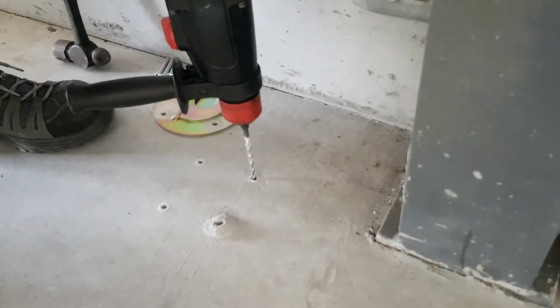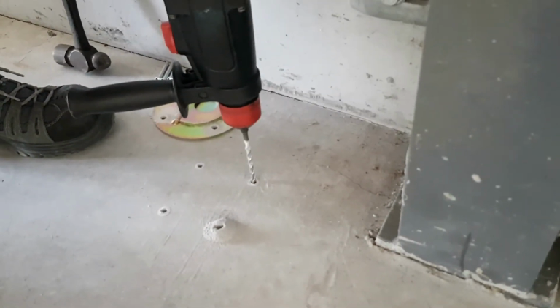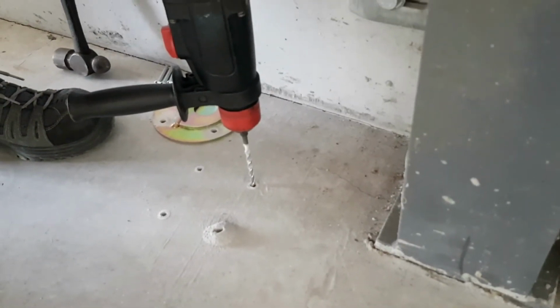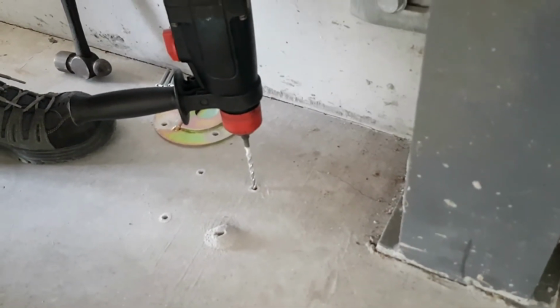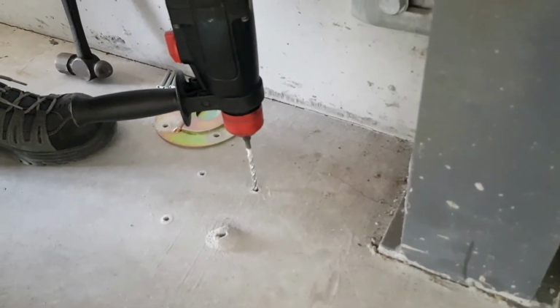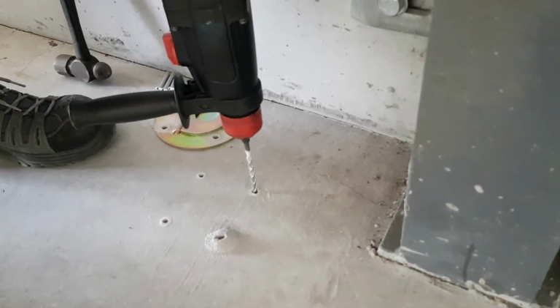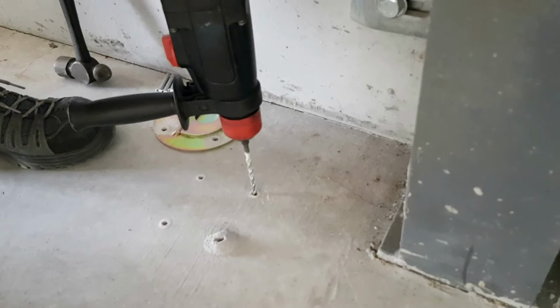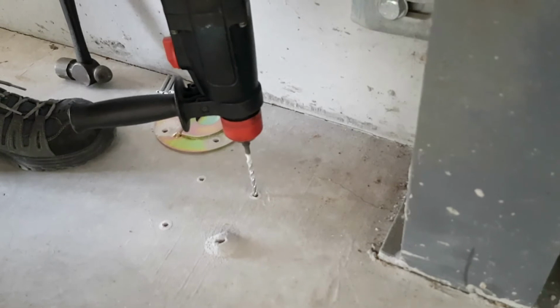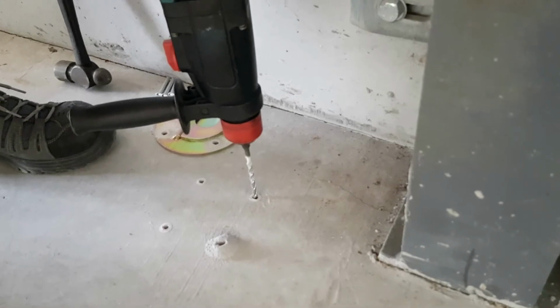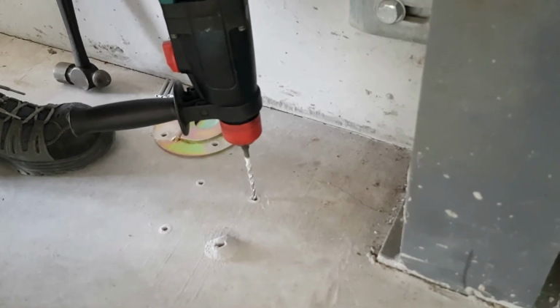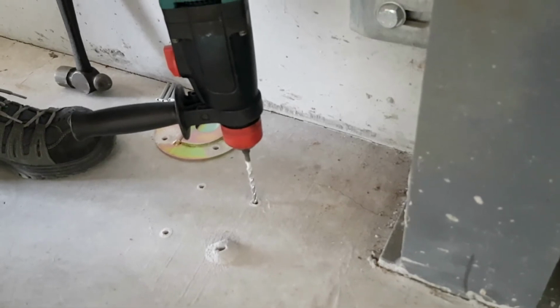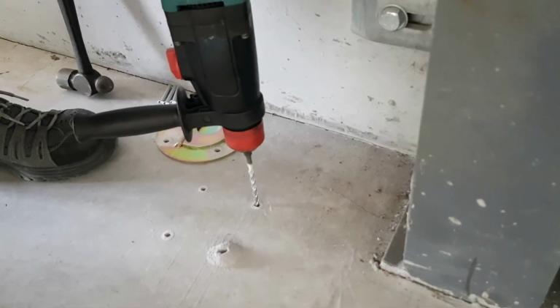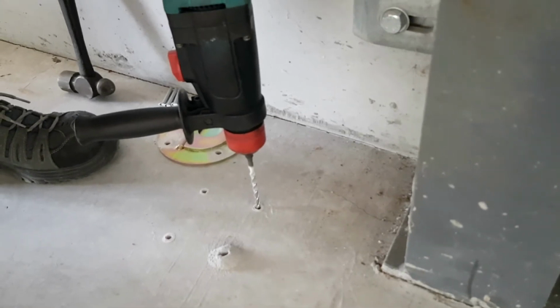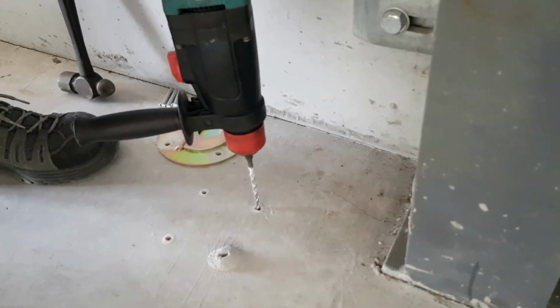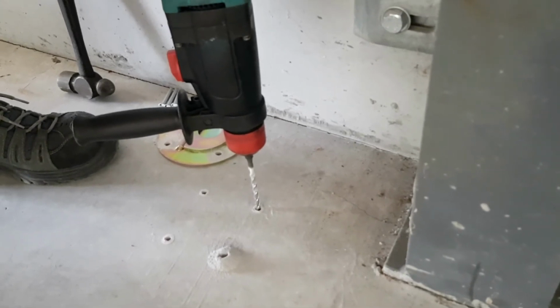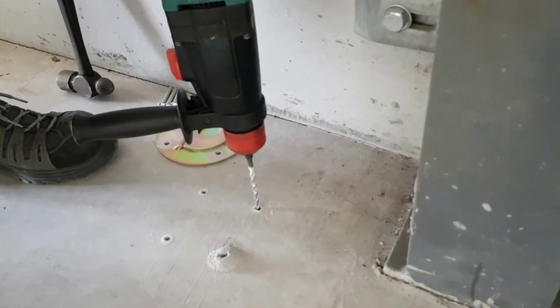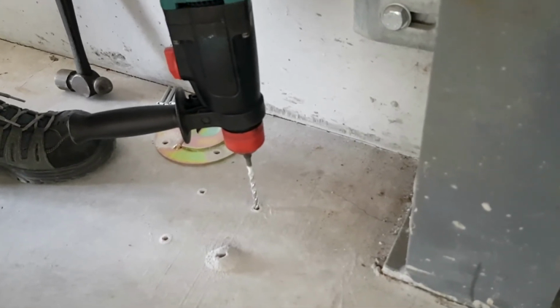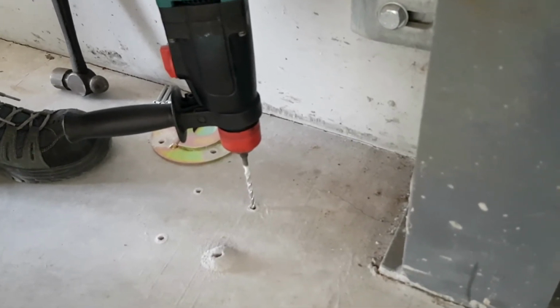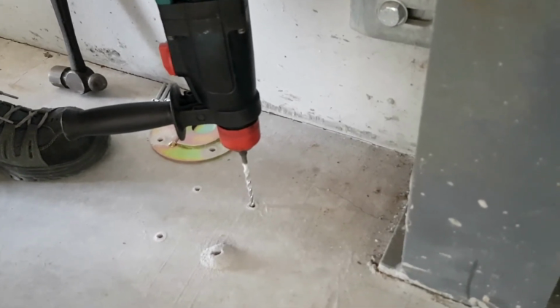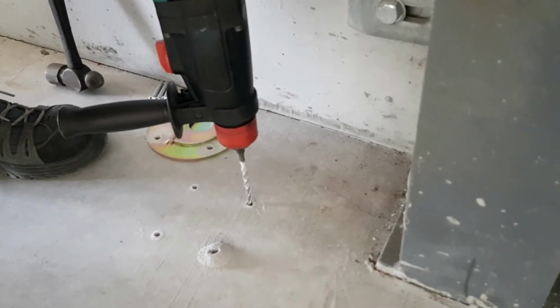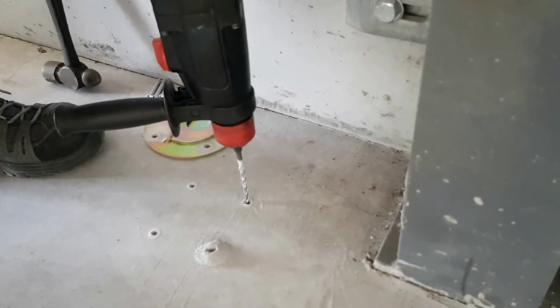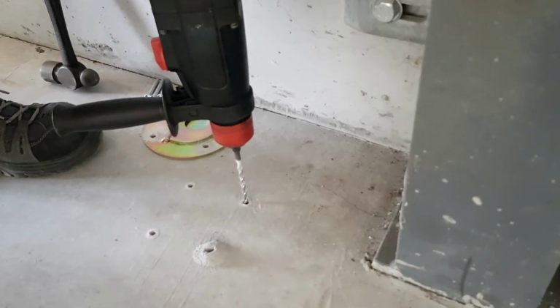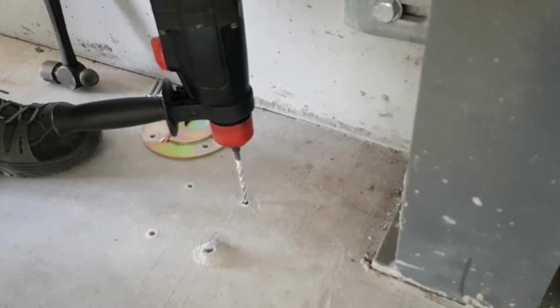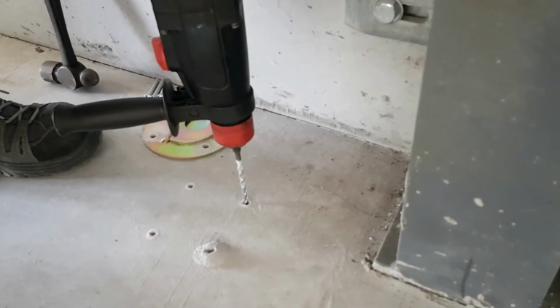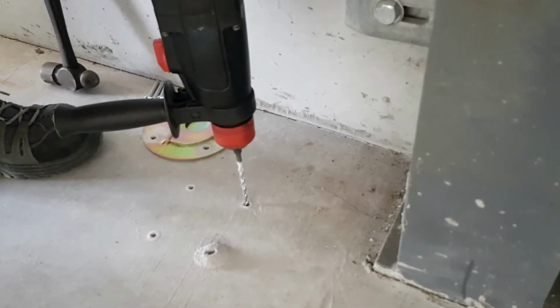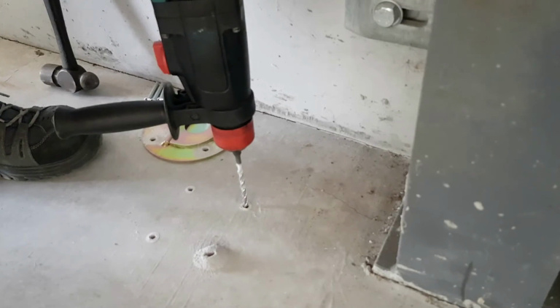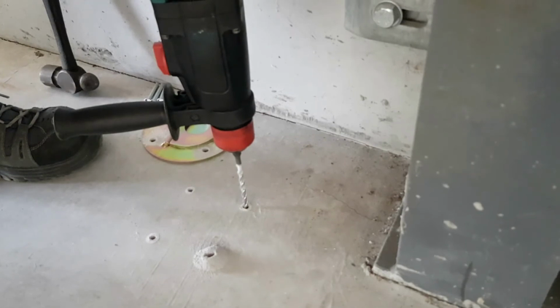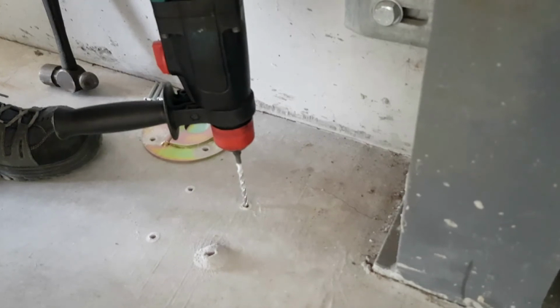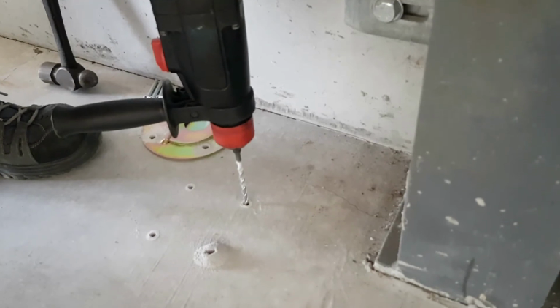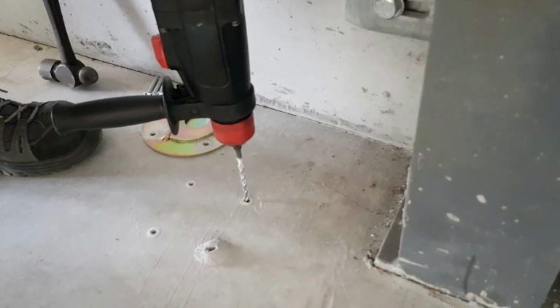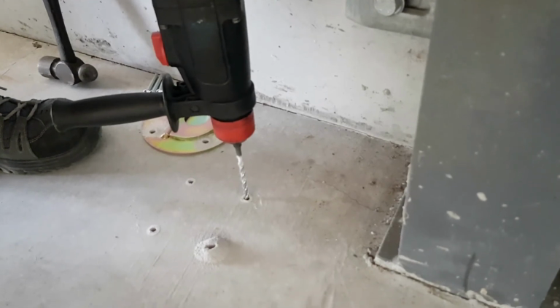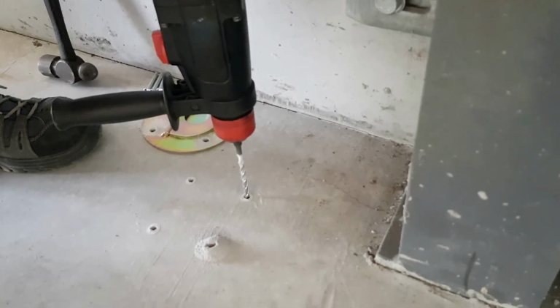It's fine to go deeper than 10 to 15 millimetres, but just make sure to go at least 10 to 15 millimetres so that the dust has somewhere to settle.